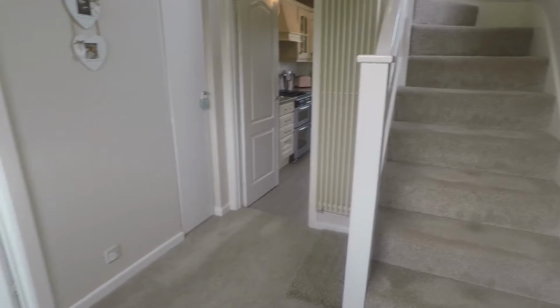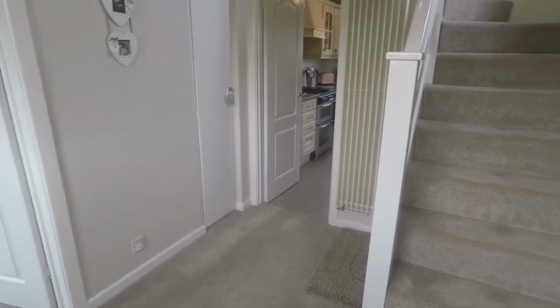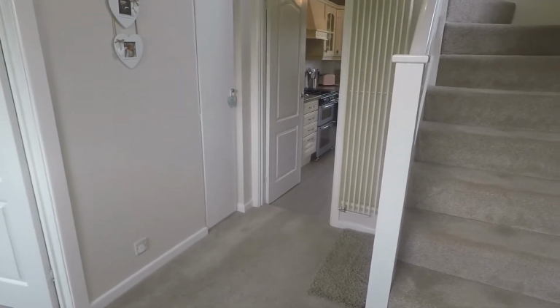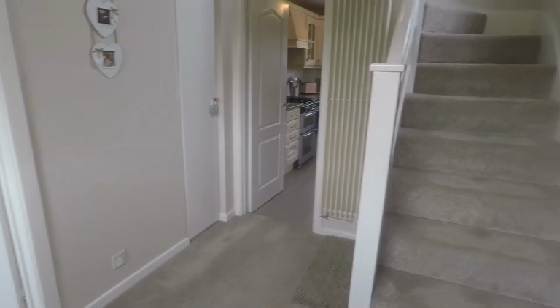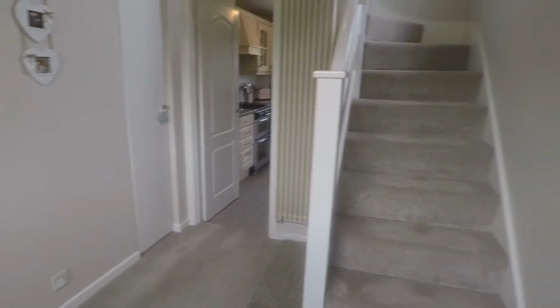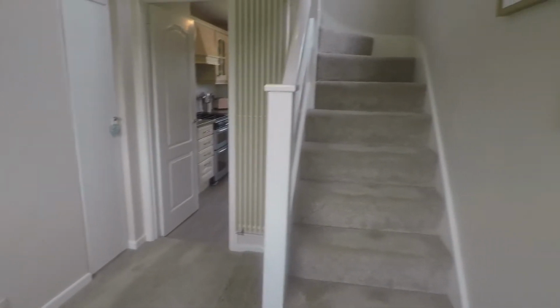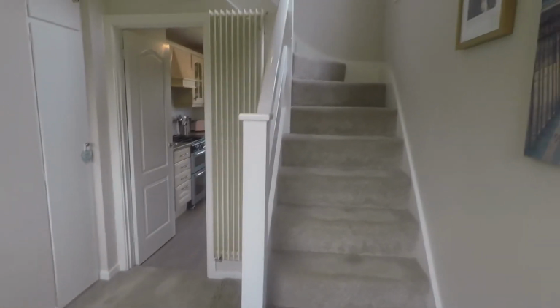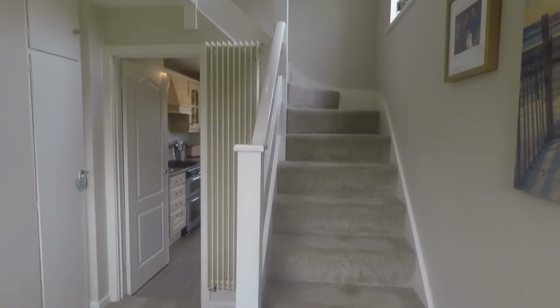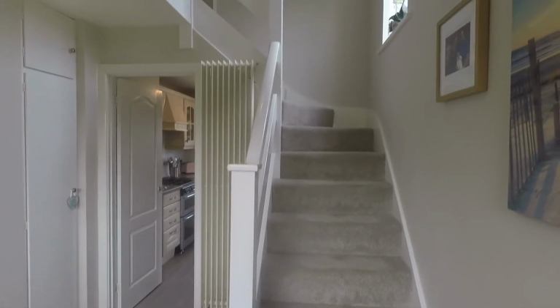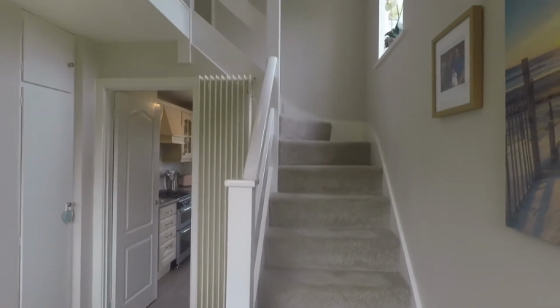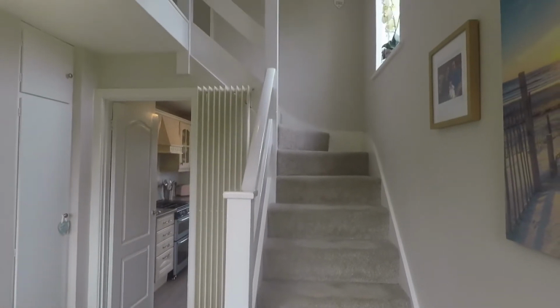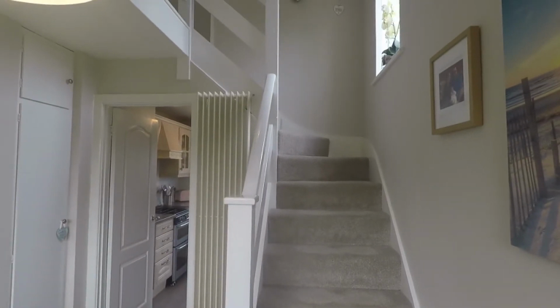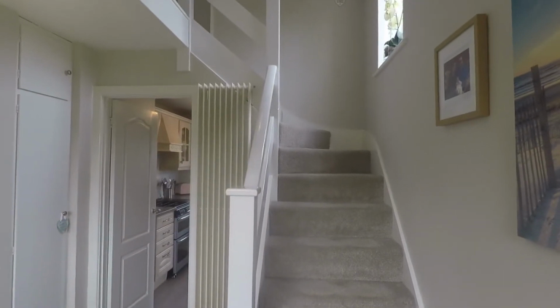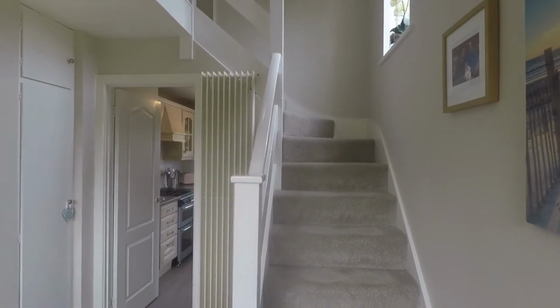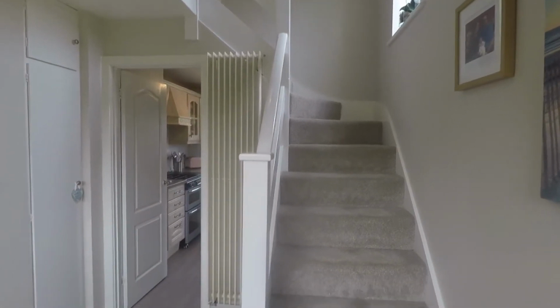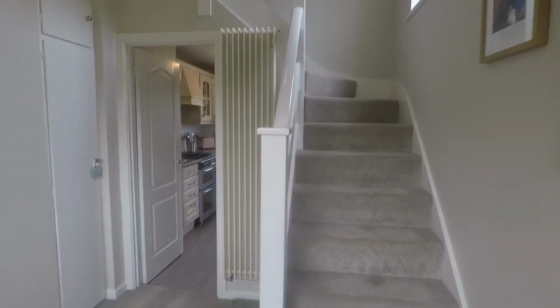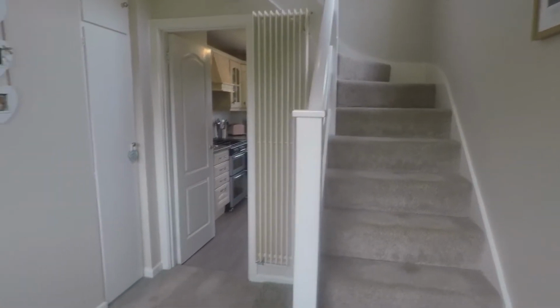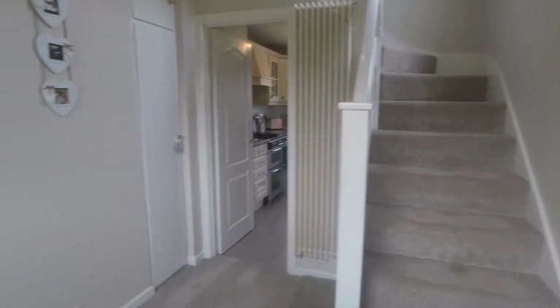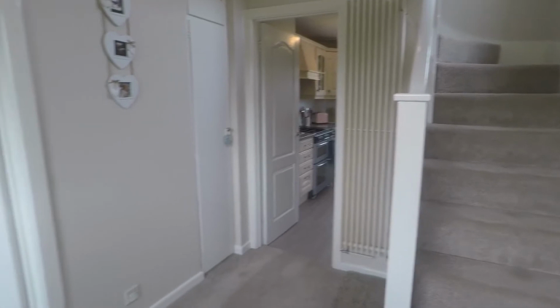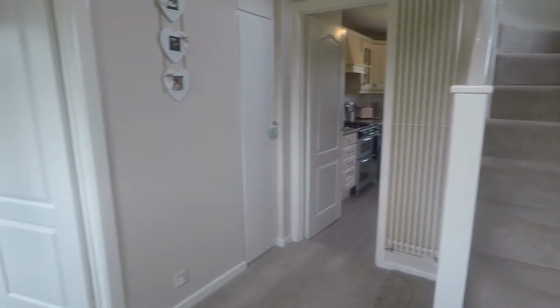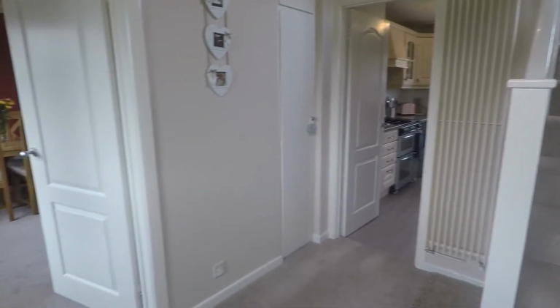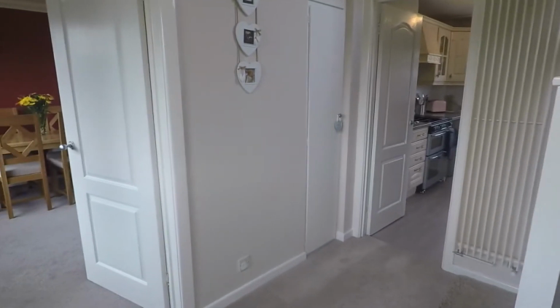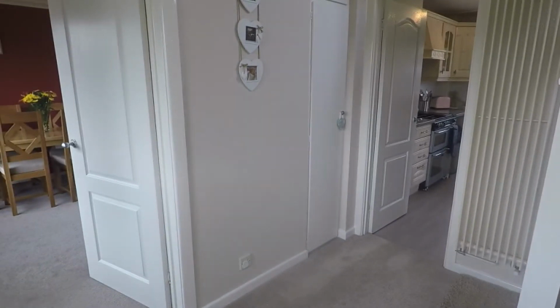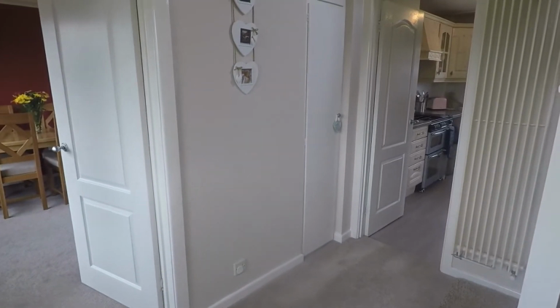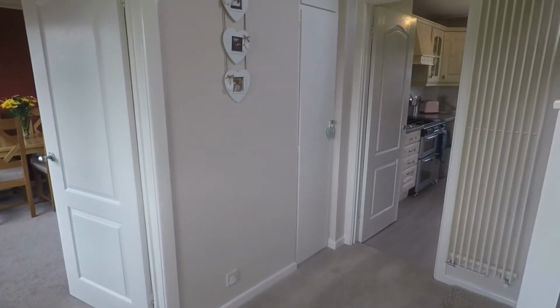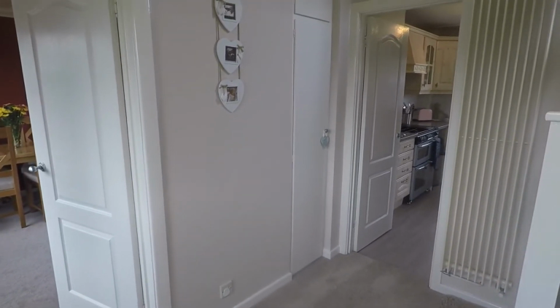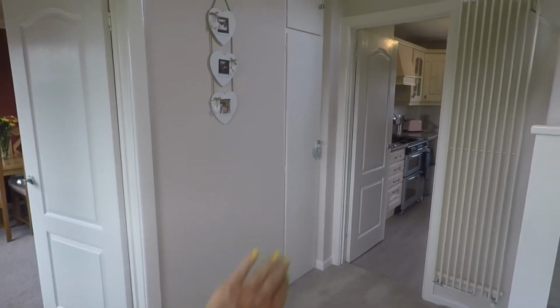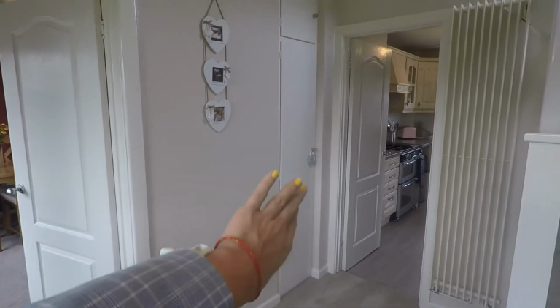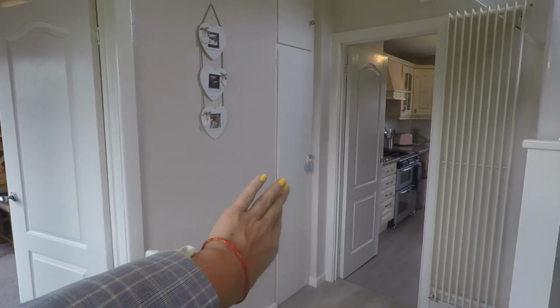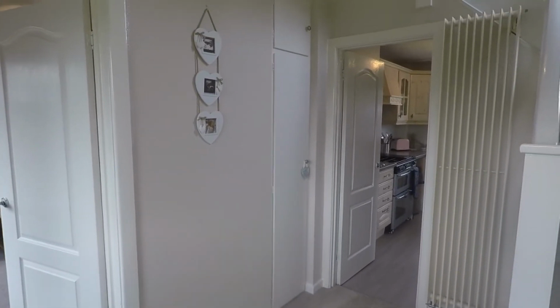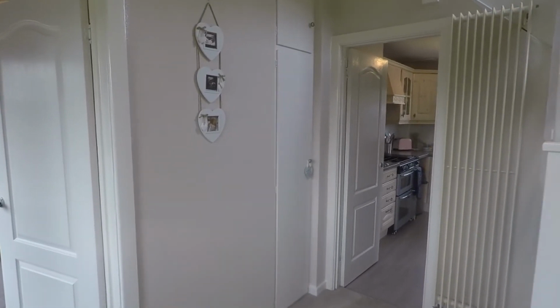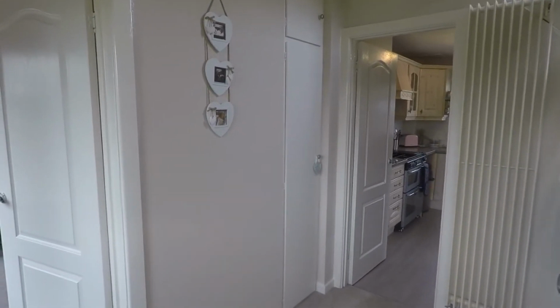You have the stairs up to the first floor and access into your downstairs rooms. There's also a storage area just in through there.